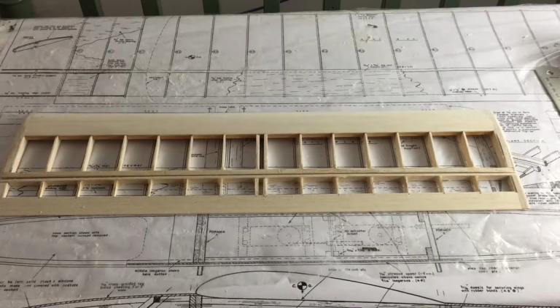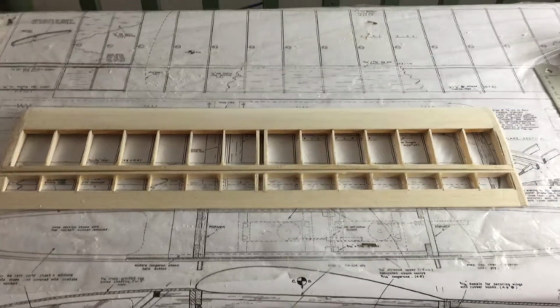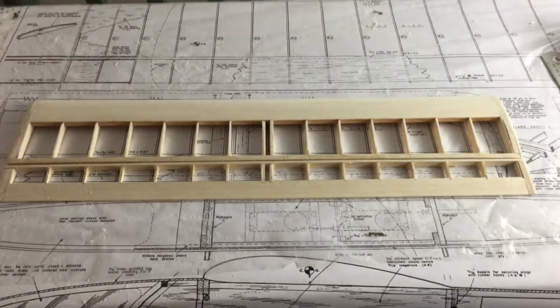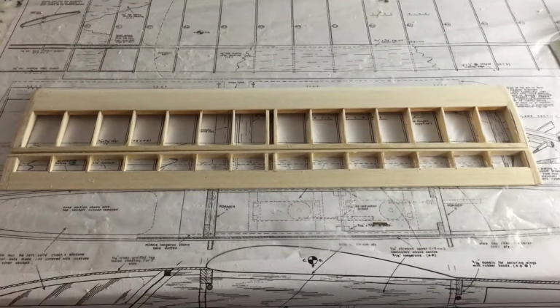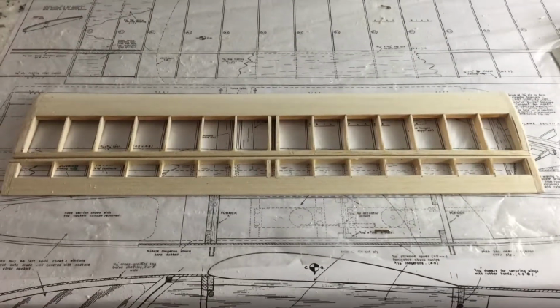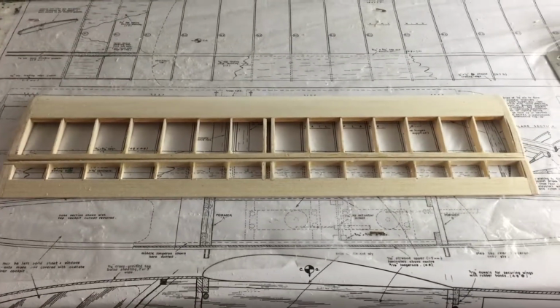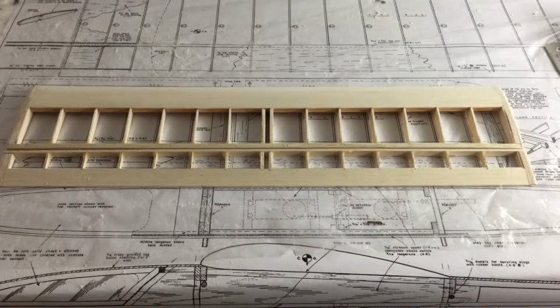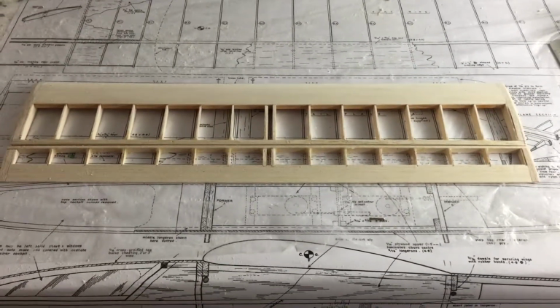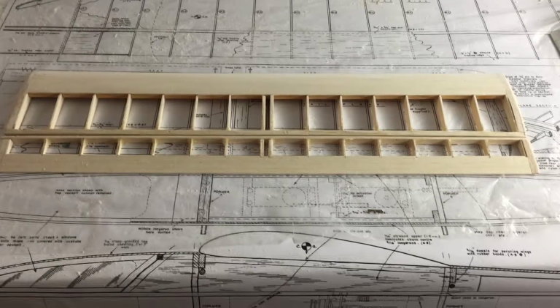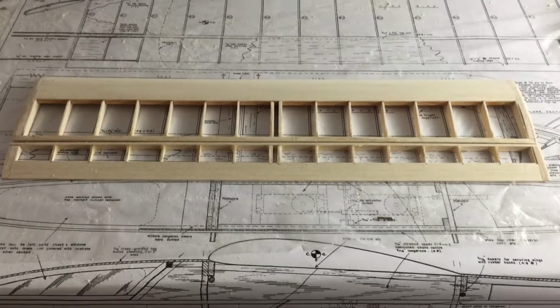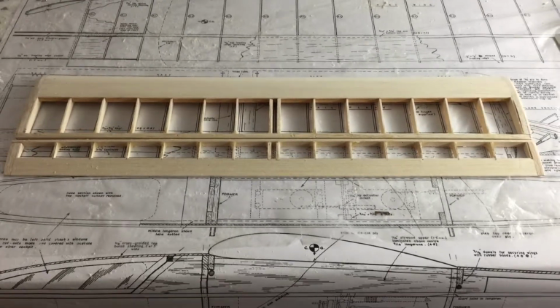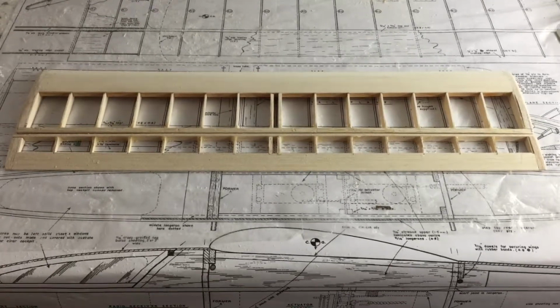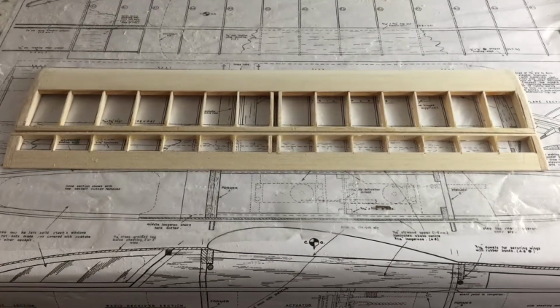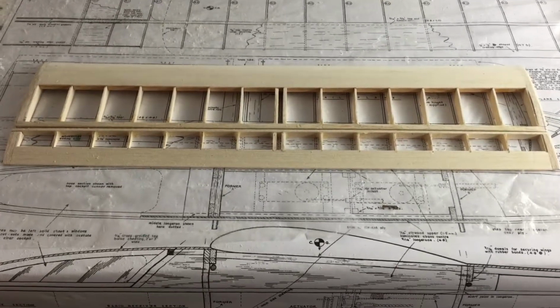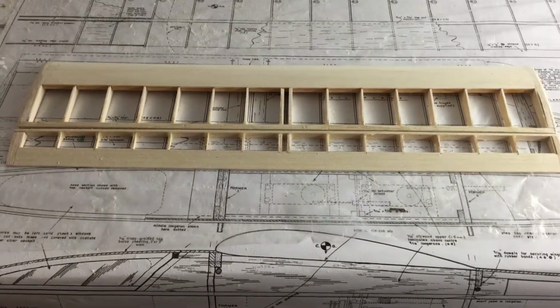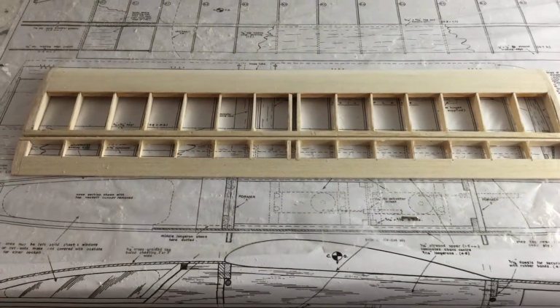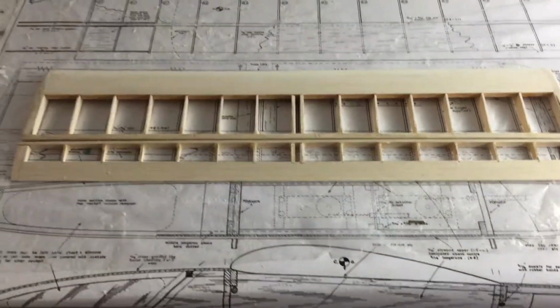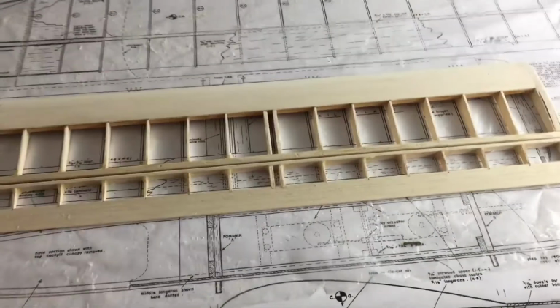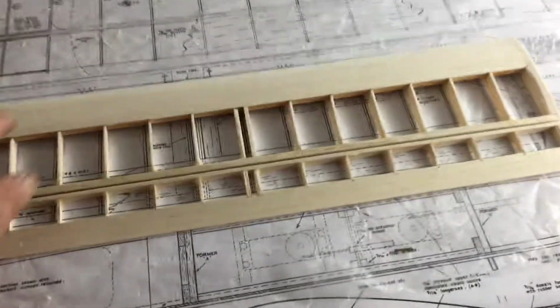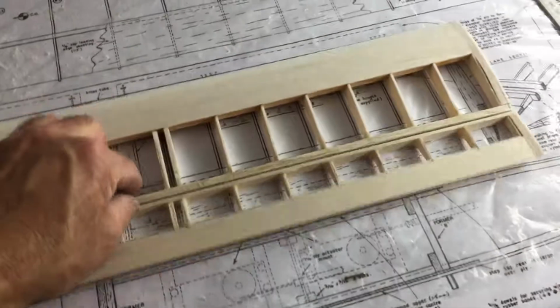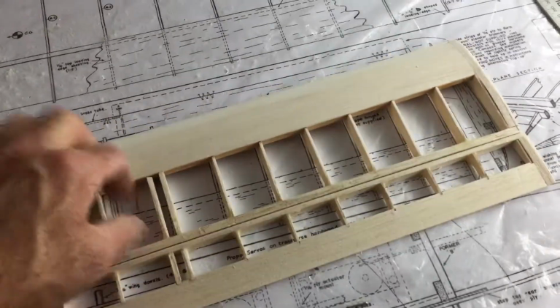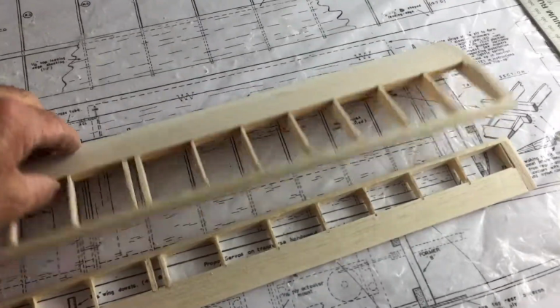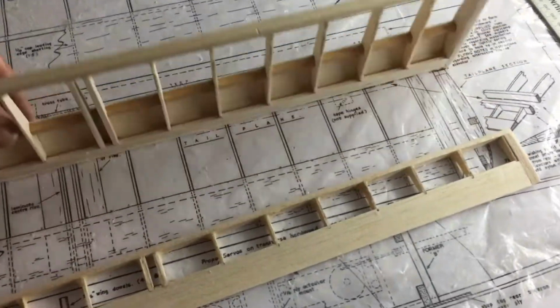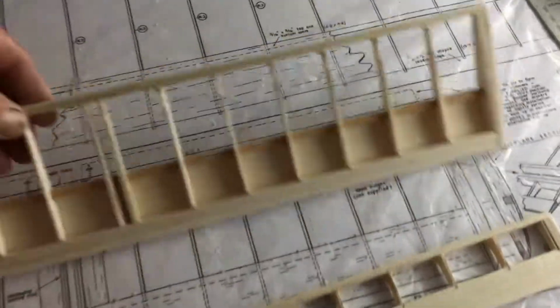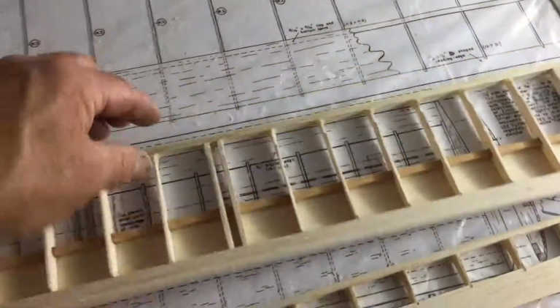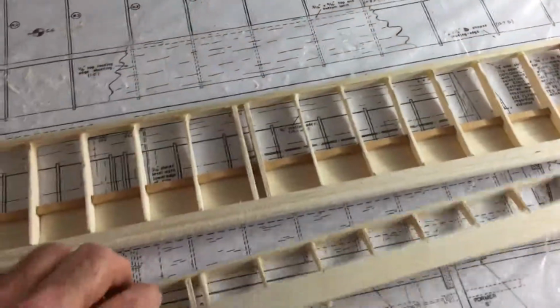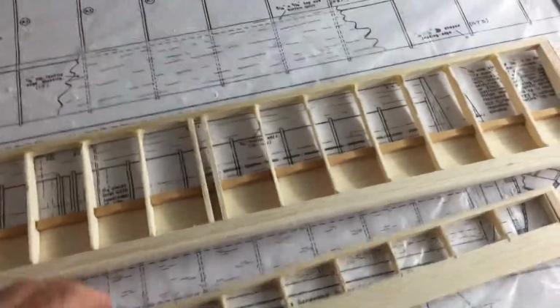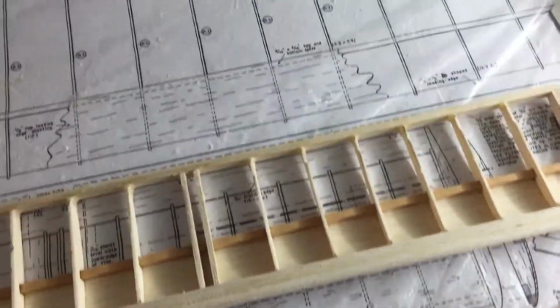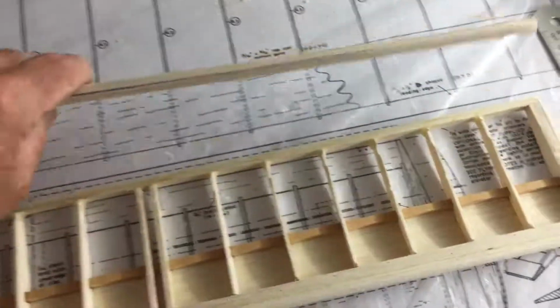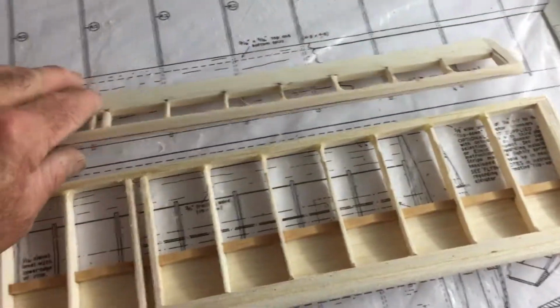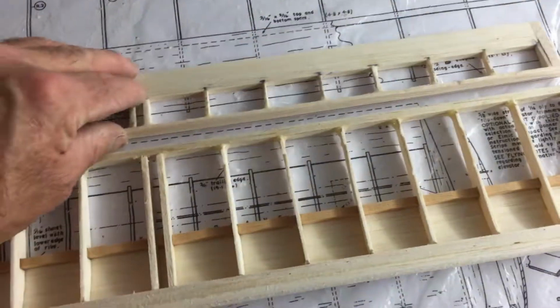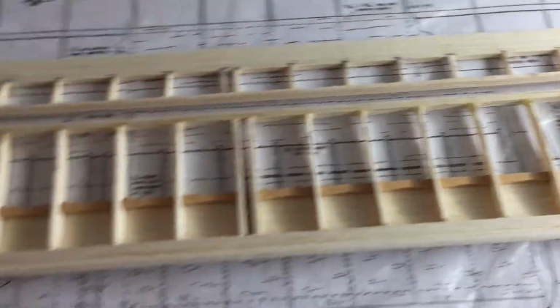This is the fifth video of my Impala build. This is the tailplane which I've just completed. I've just finished sanding it now. There's the underneath side if anyone's interested.